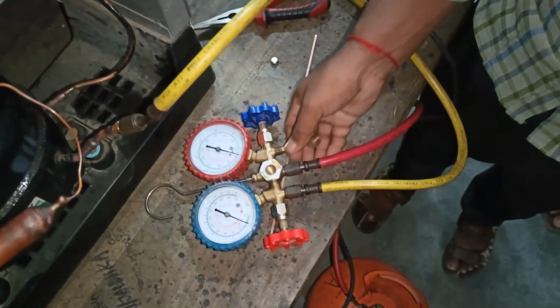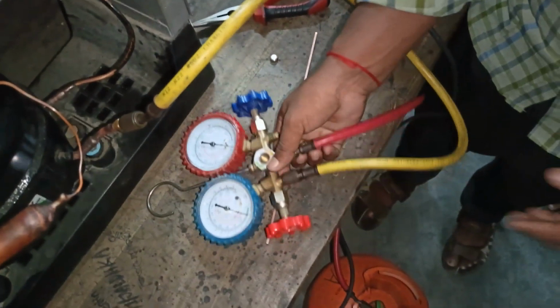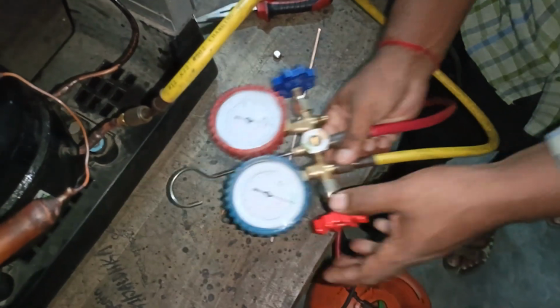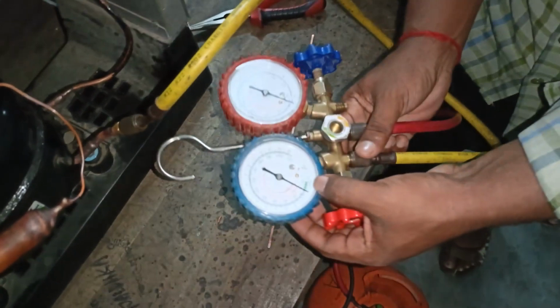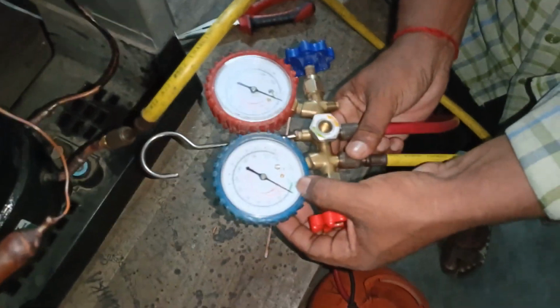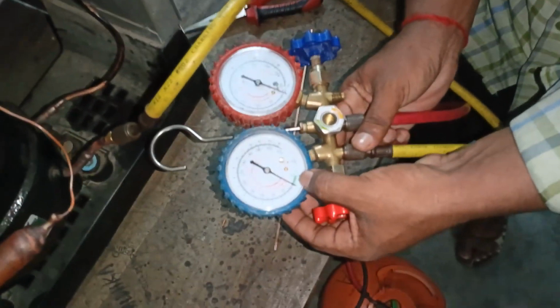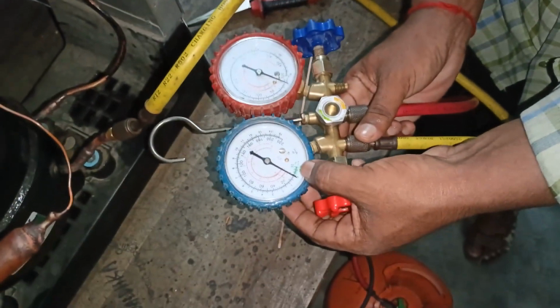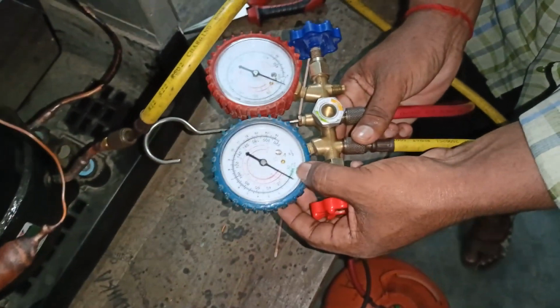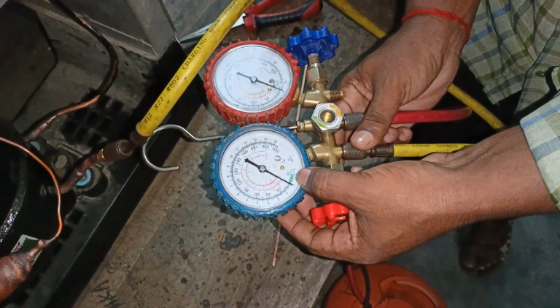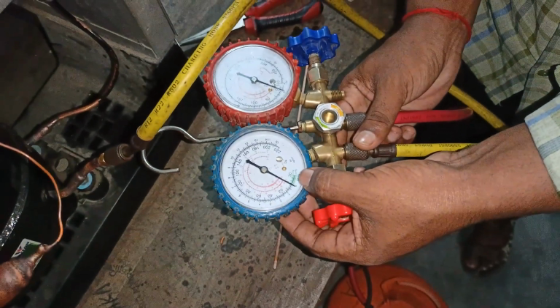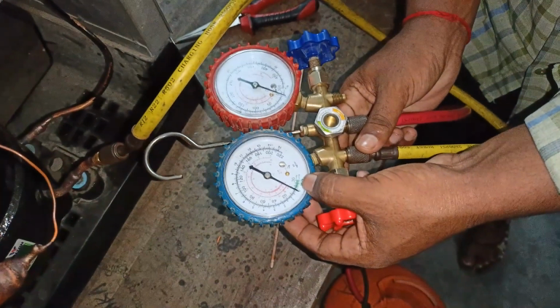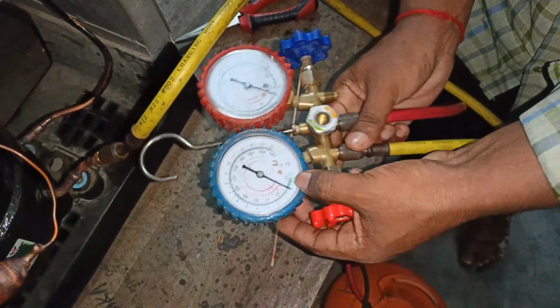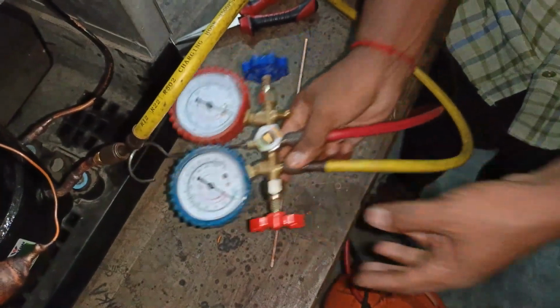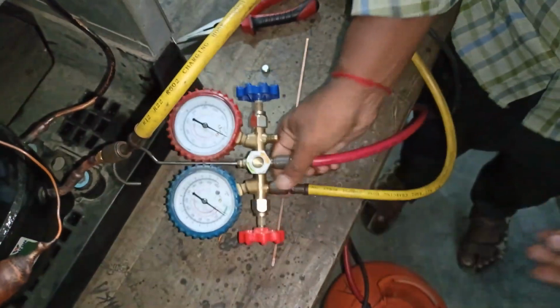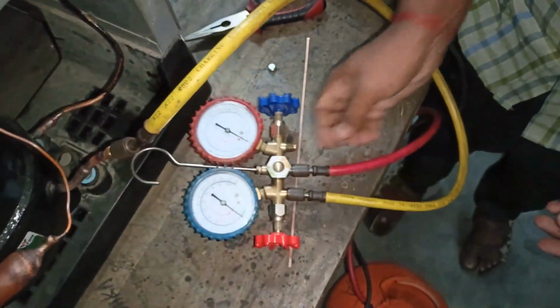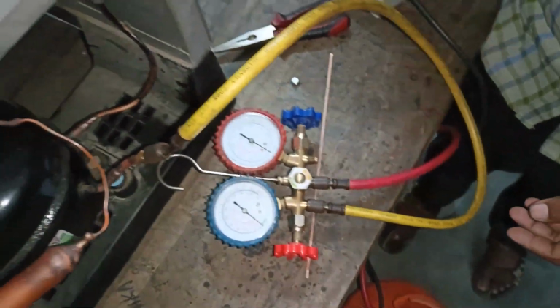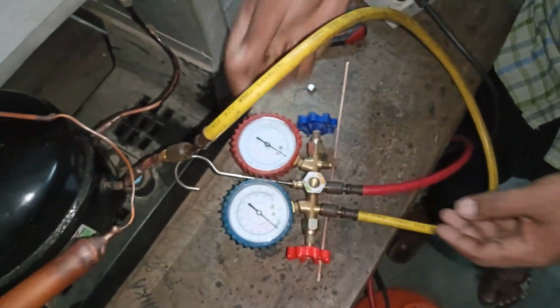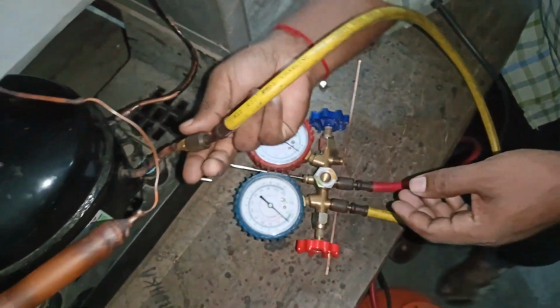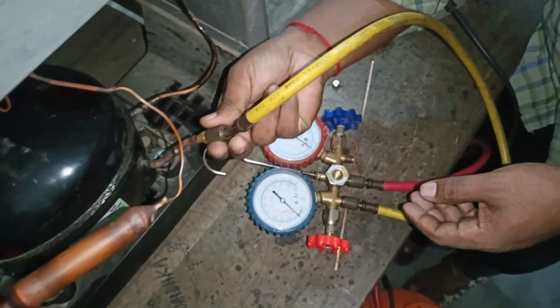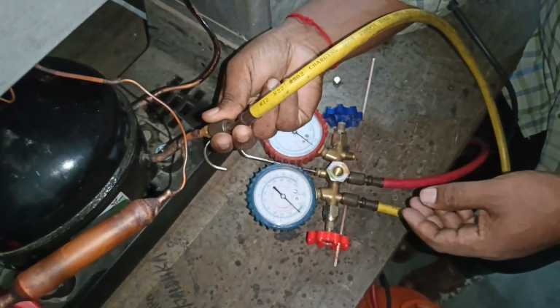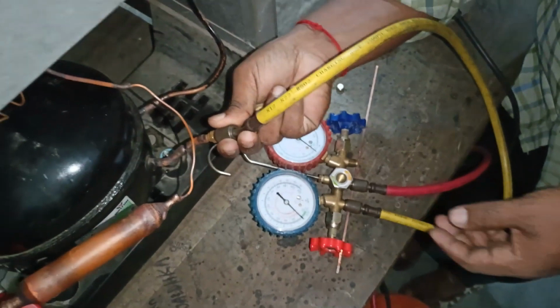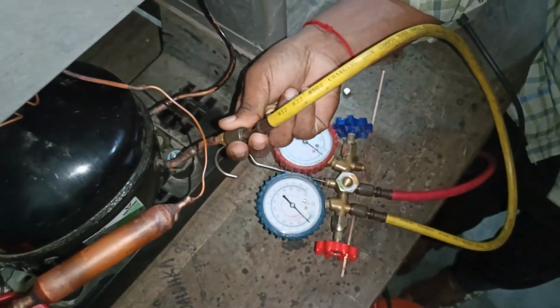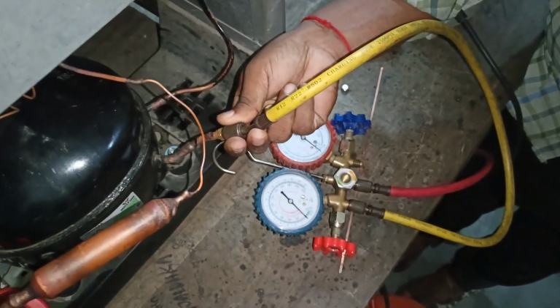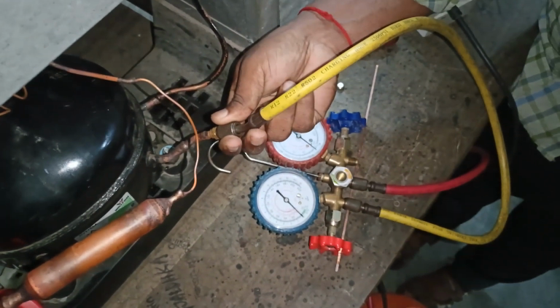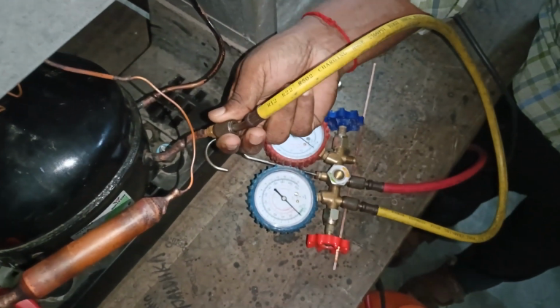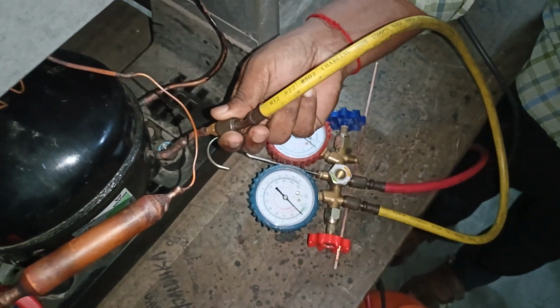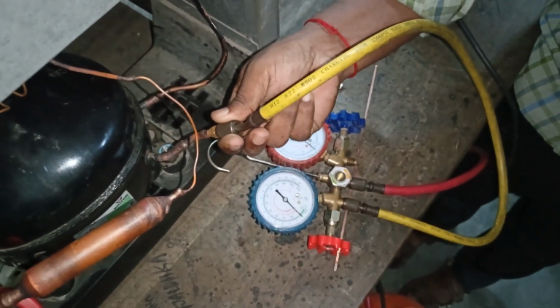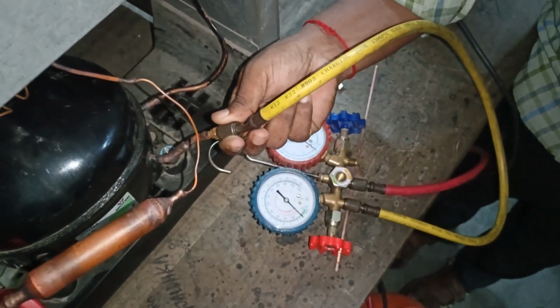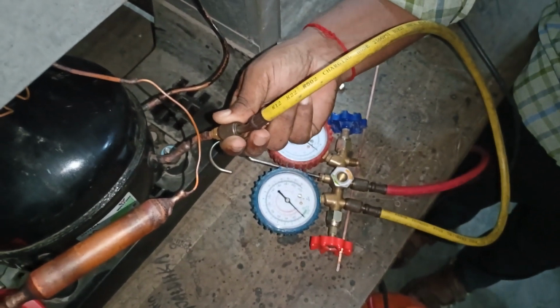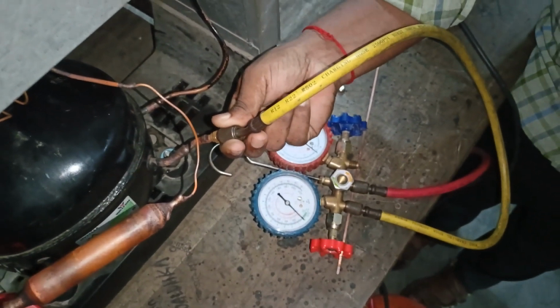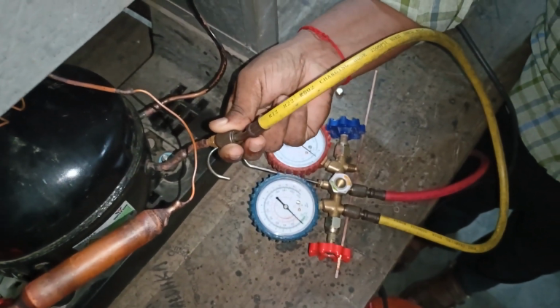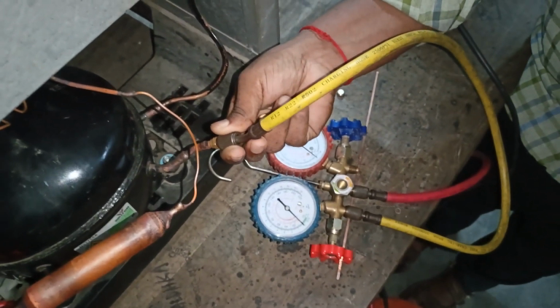This is the pressure of the water, so the water will be removed.